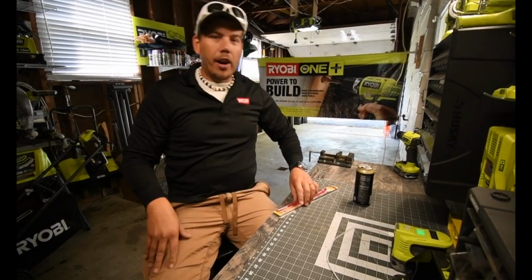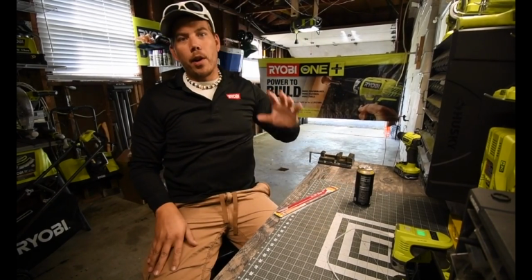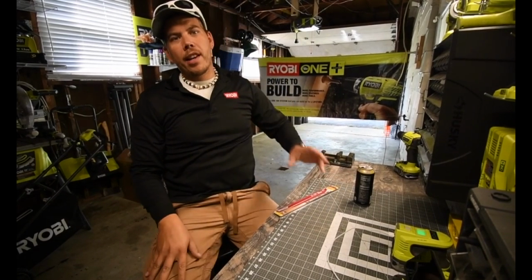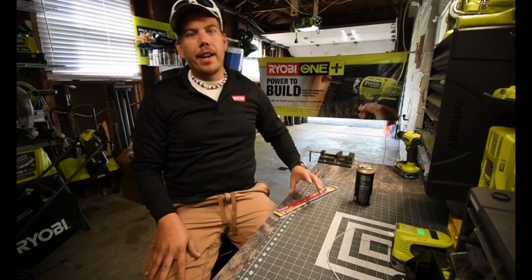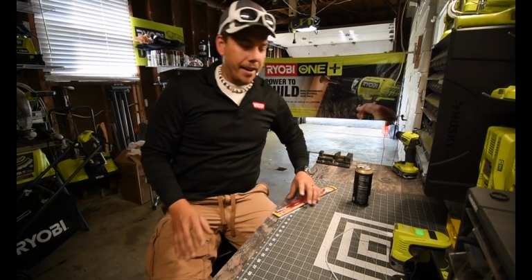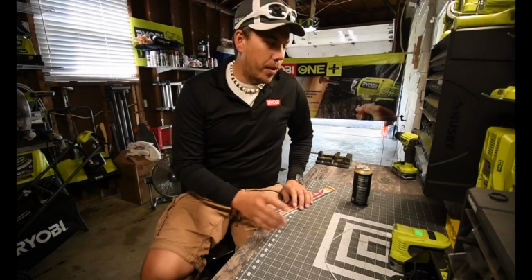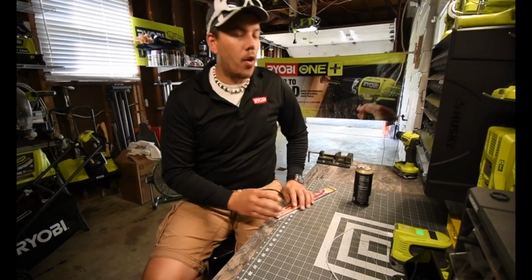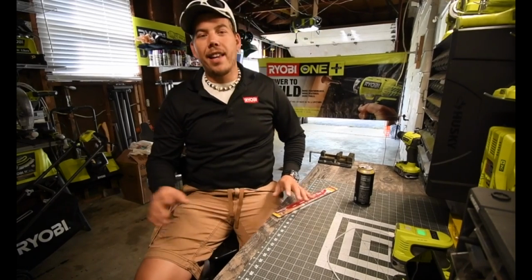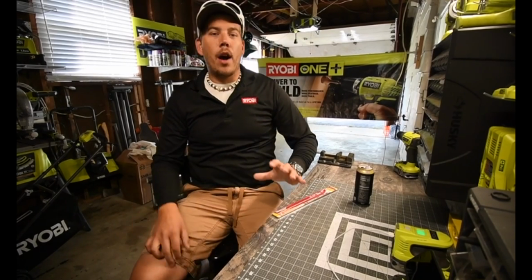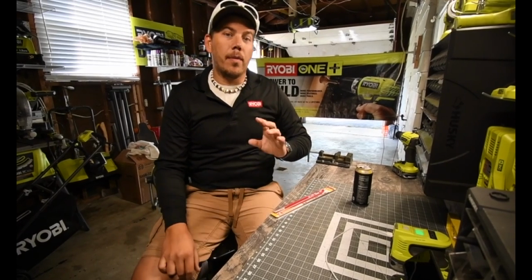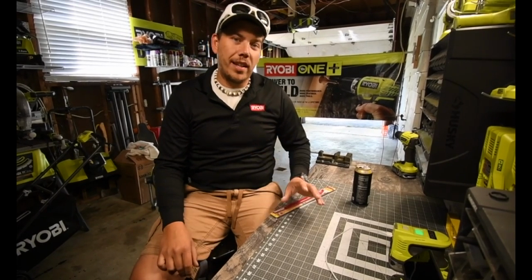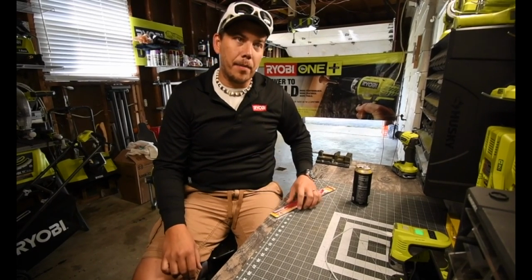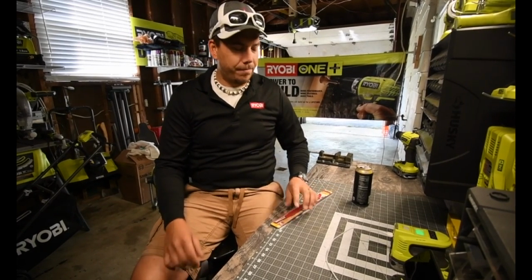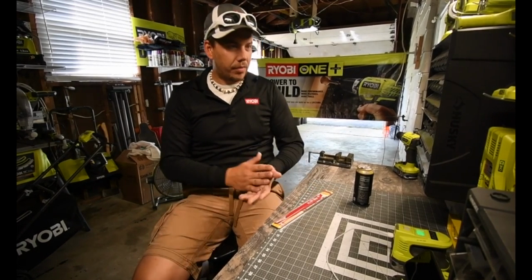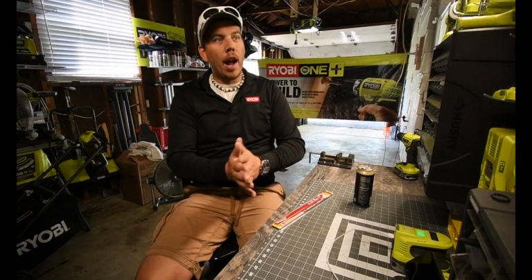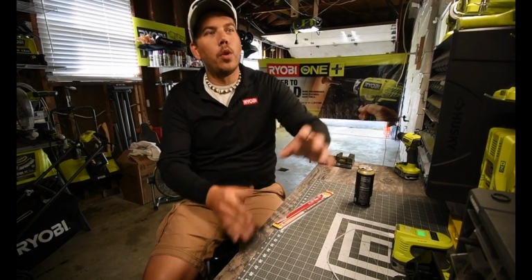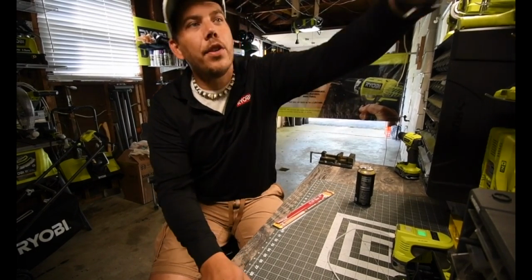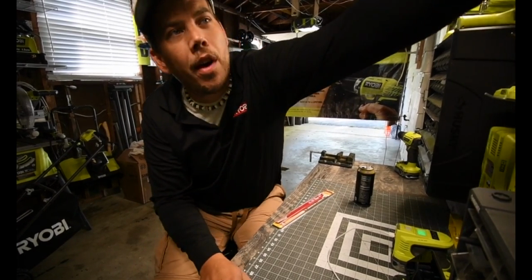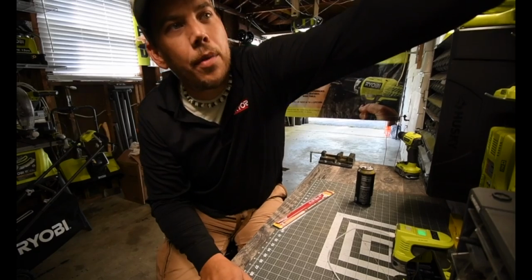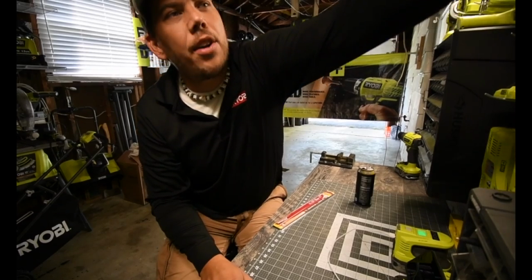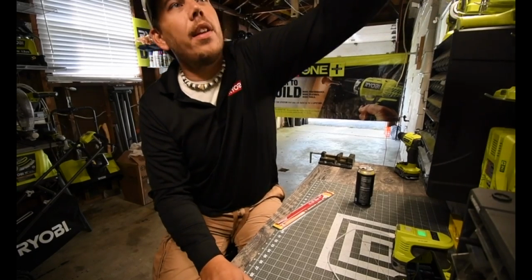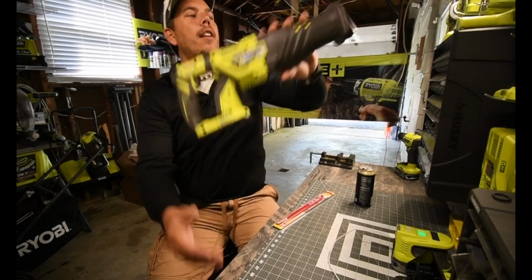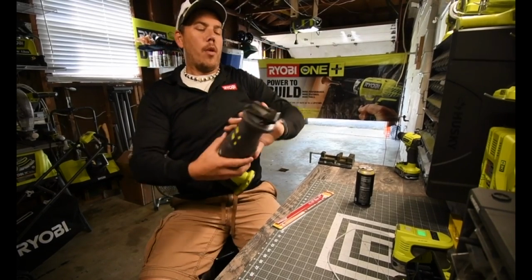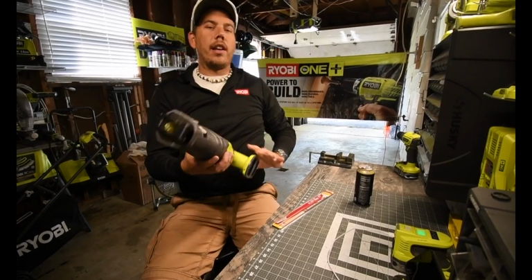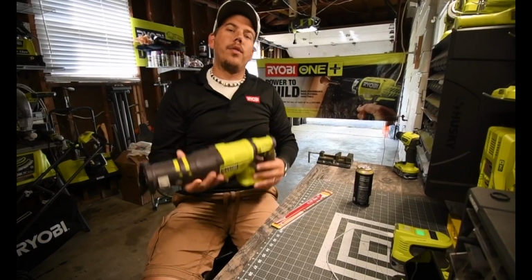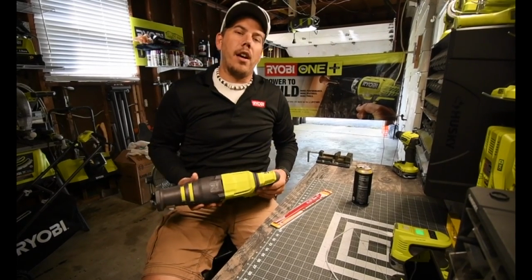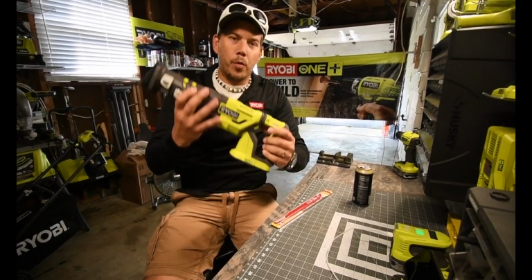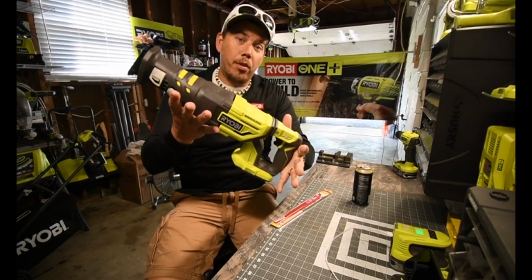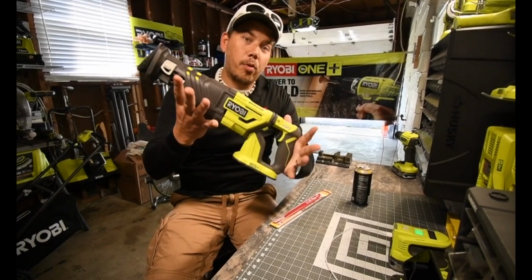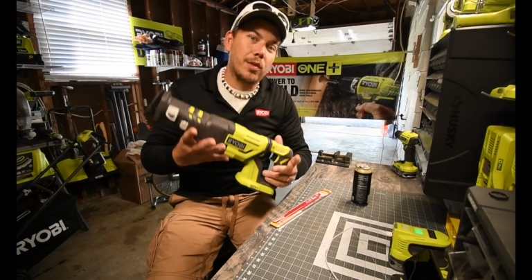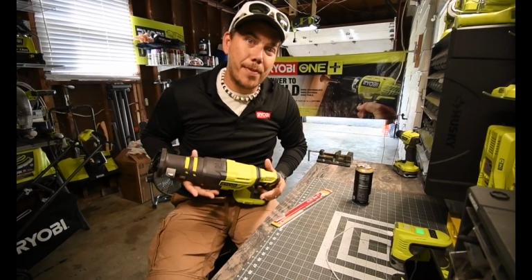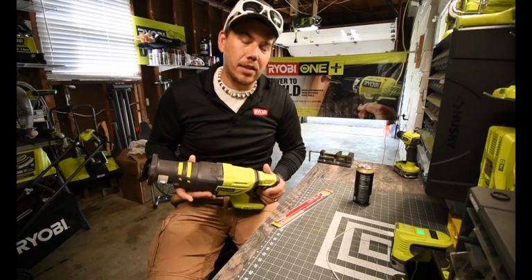Alright, so what we're going to do today is we are going to take out some tree stumps. It's a tool I haven't used in a while, which I'm excited about. We are going to use the OnePlus Brushless Reciprocating Saw.